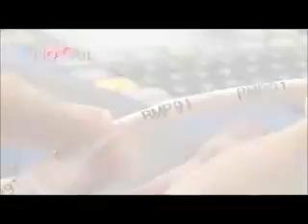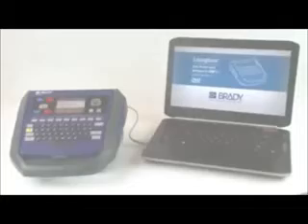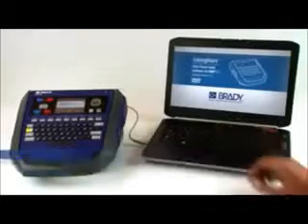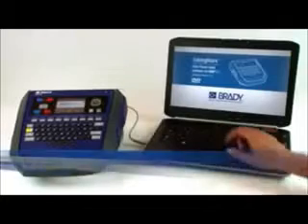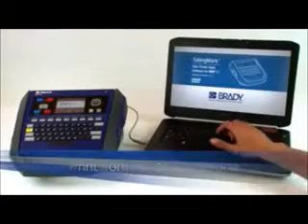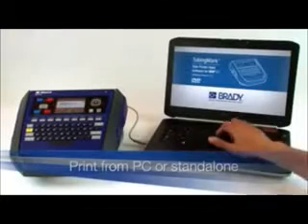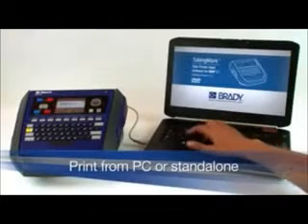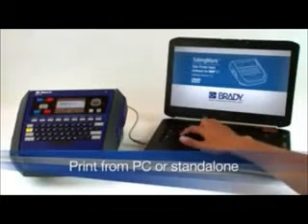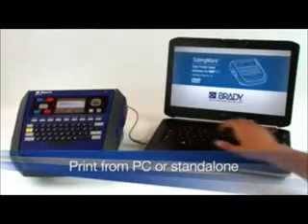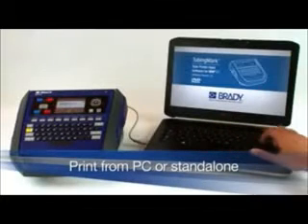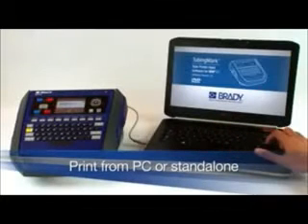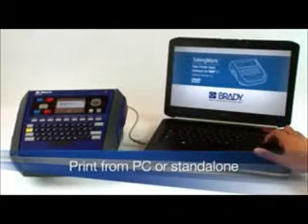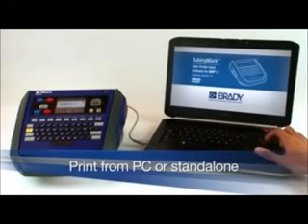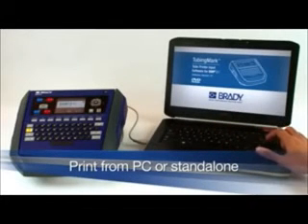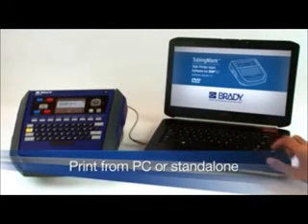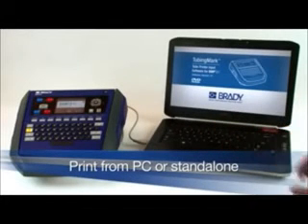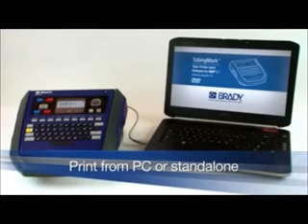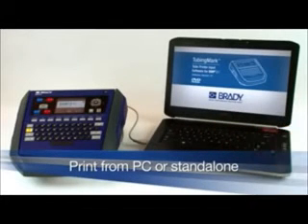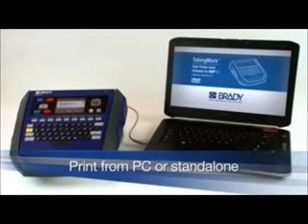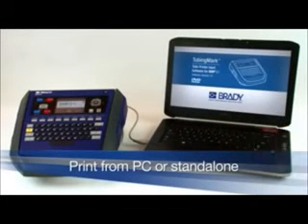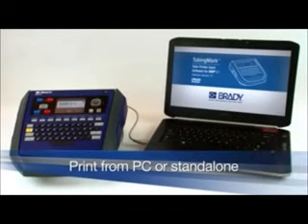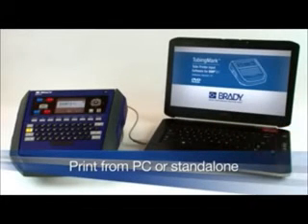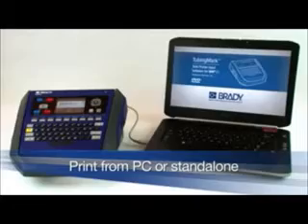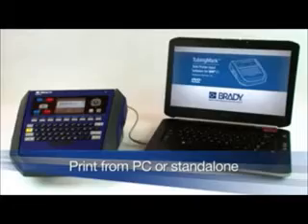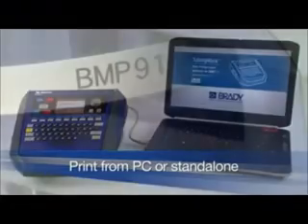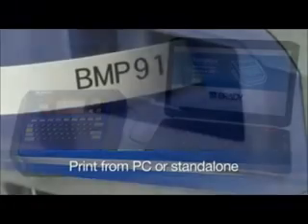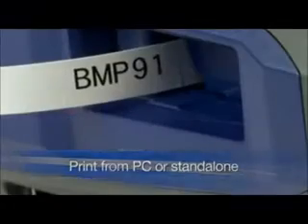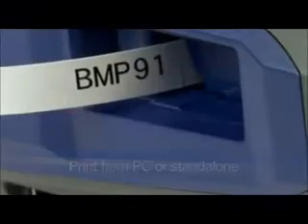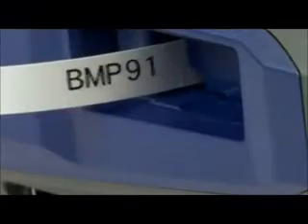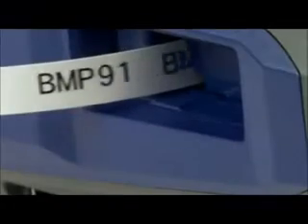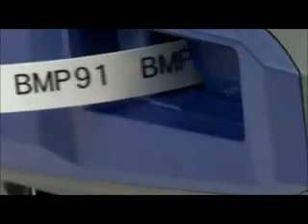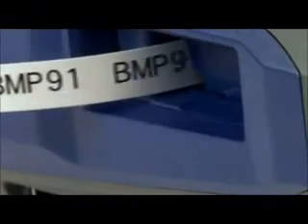The BMP is supplied with the Tubing Marks software at no extra cost, enhancing both creation and management of your printing.